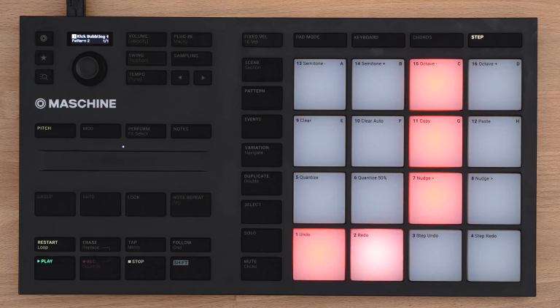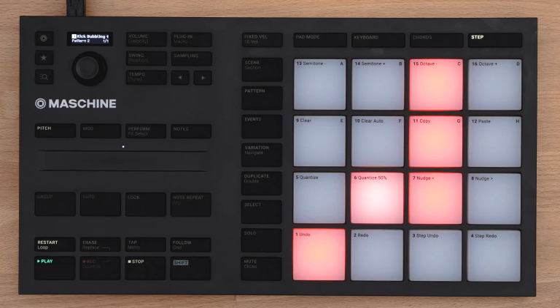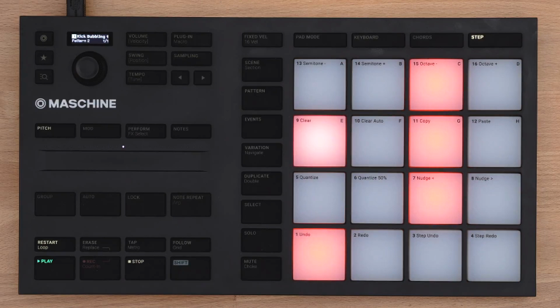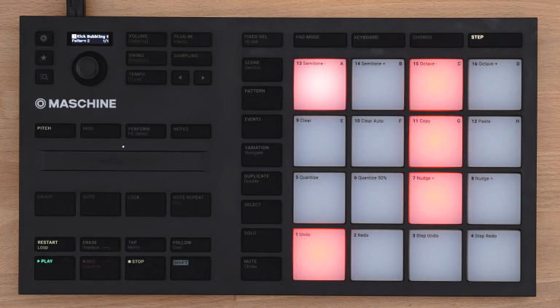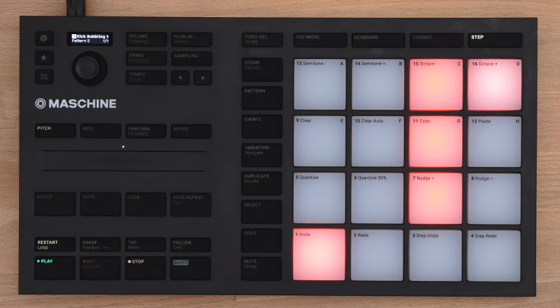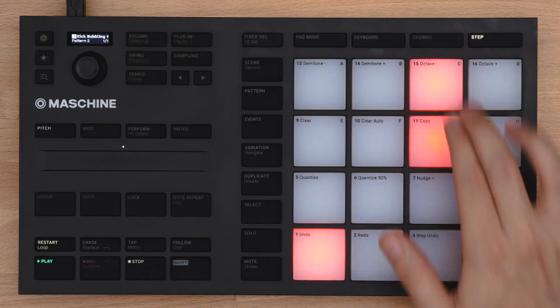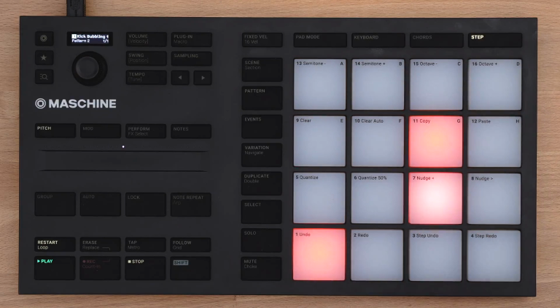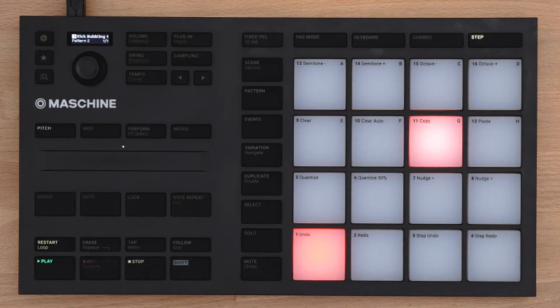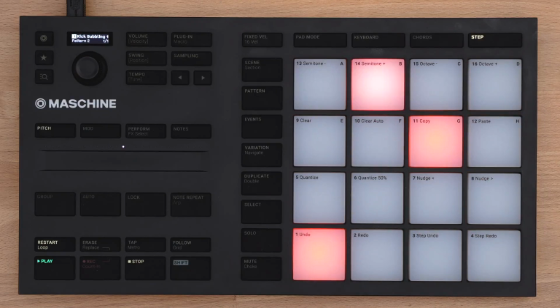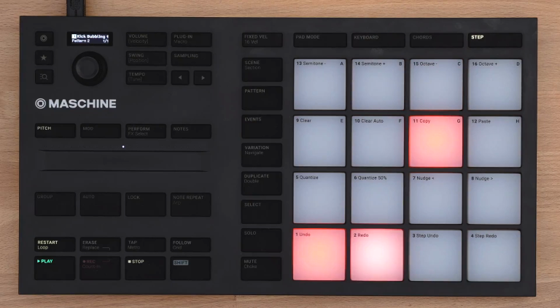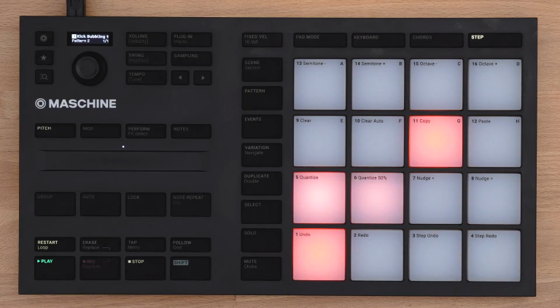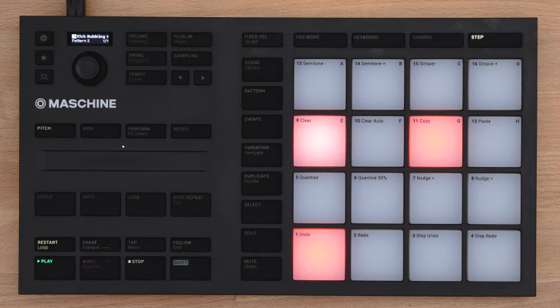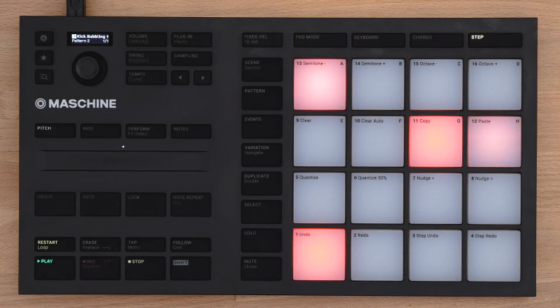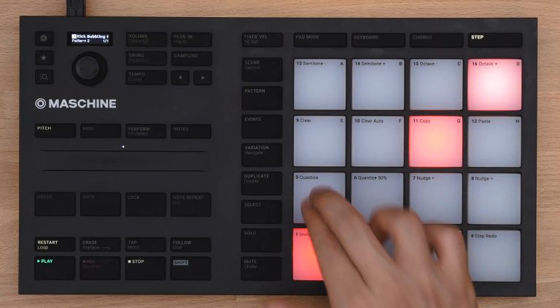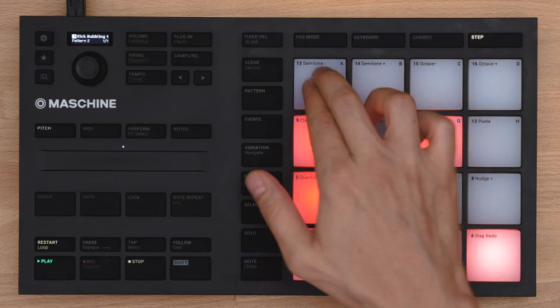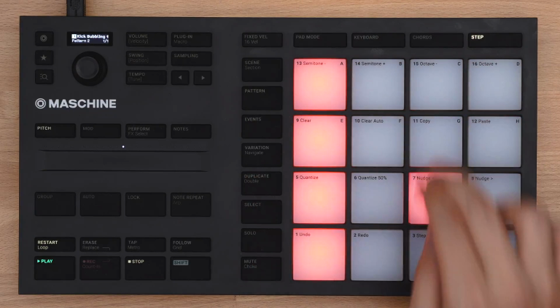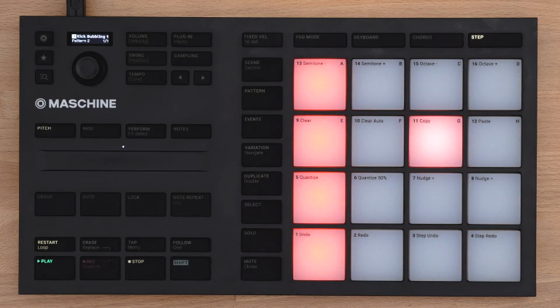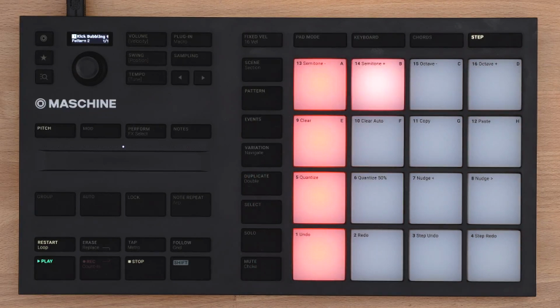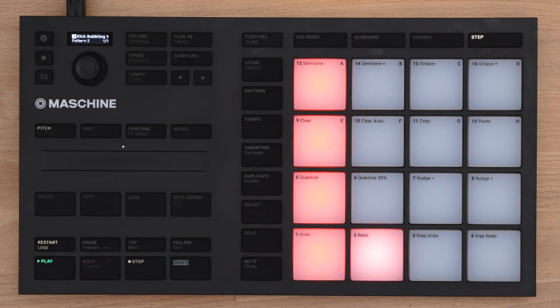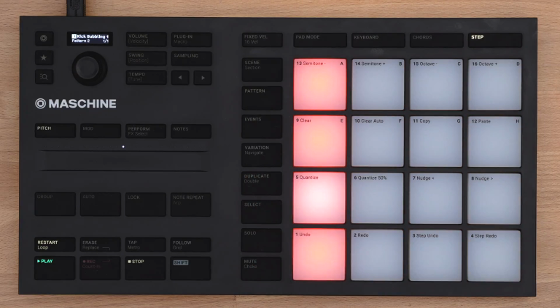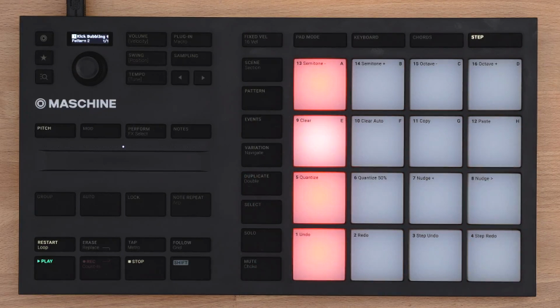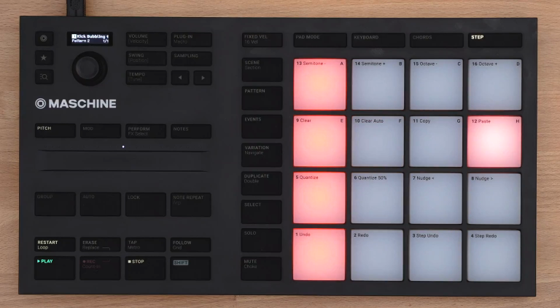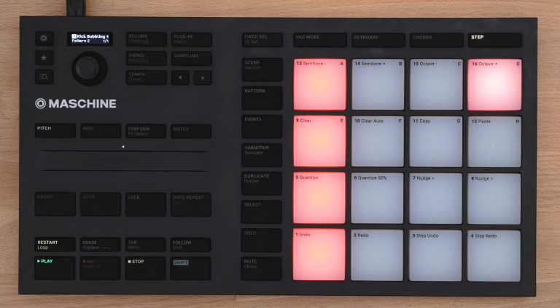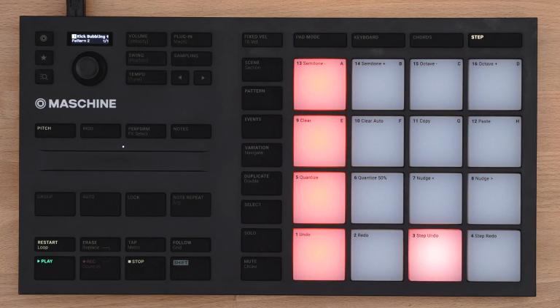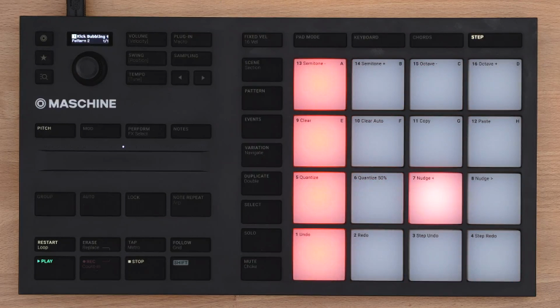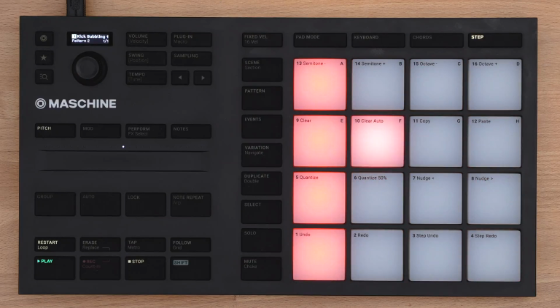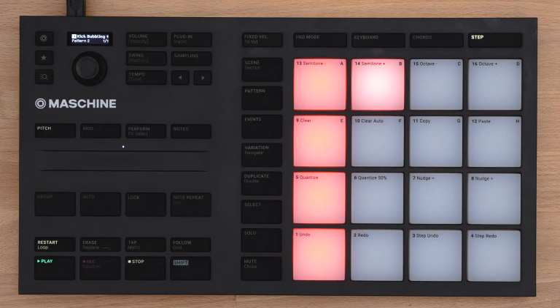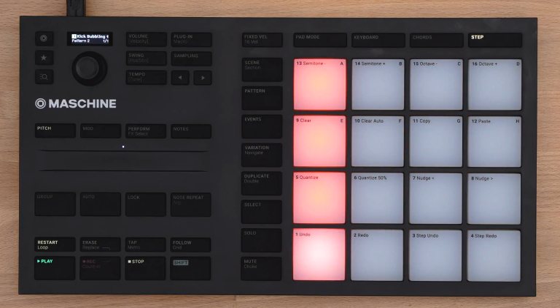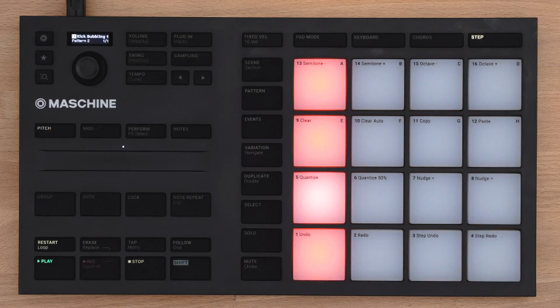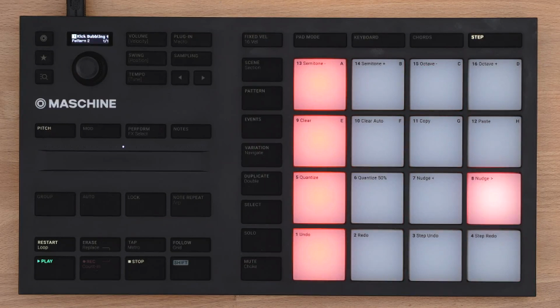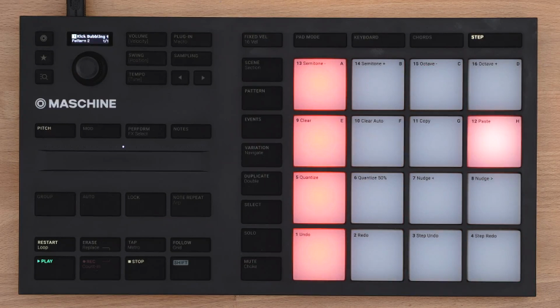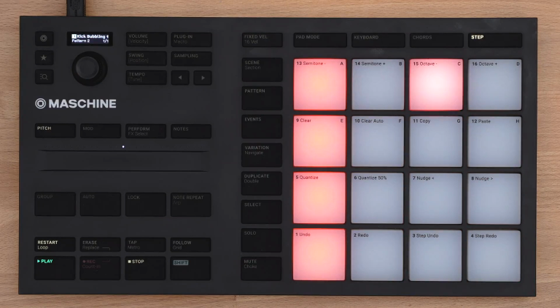To deactivate, press it again. When the moving light comes across an active pad, the respective sound will be triggered. As you see, the 16 pads have now turned into a step sequencer.